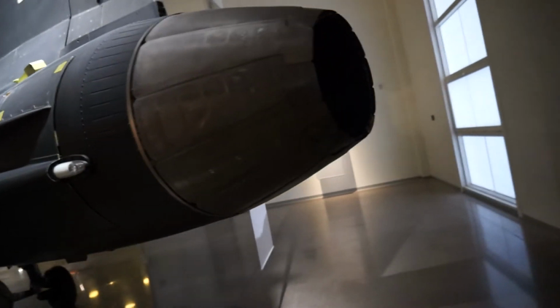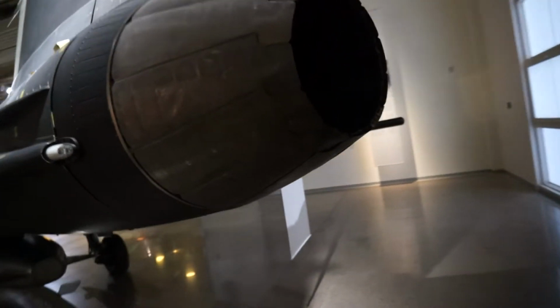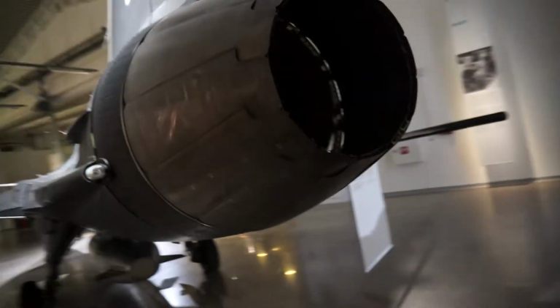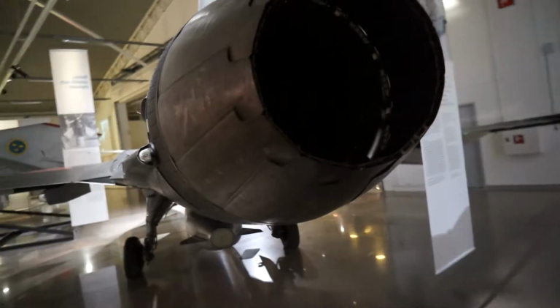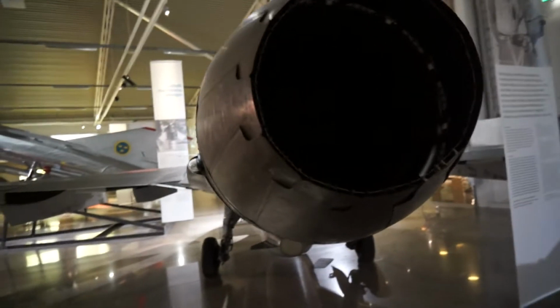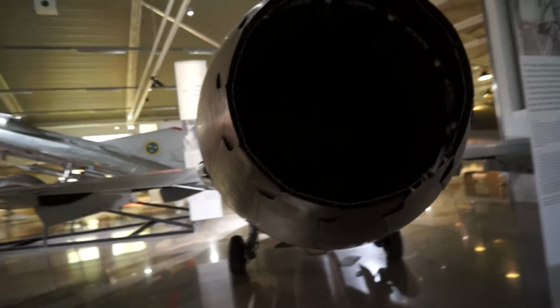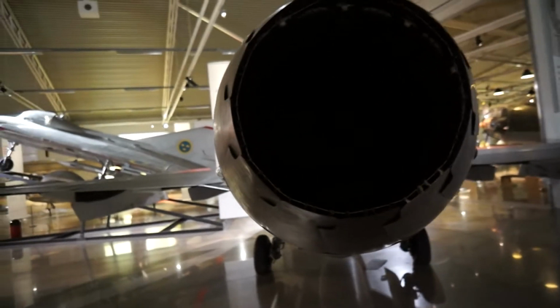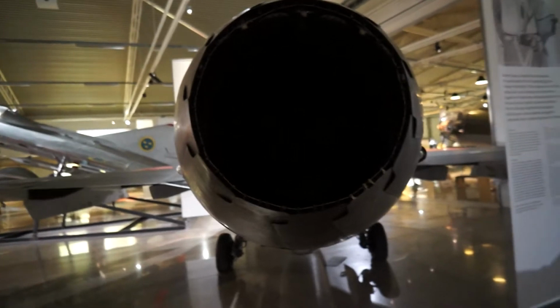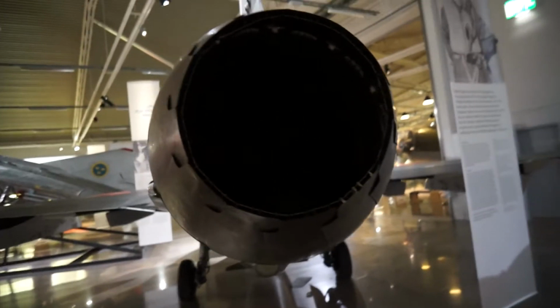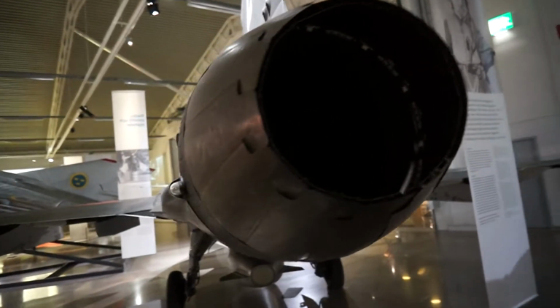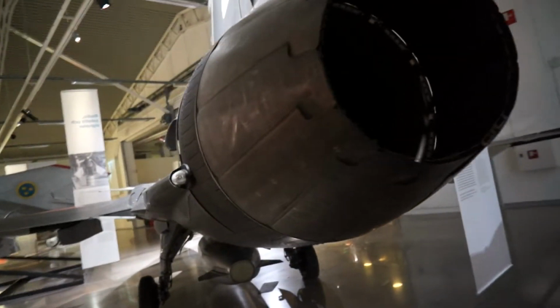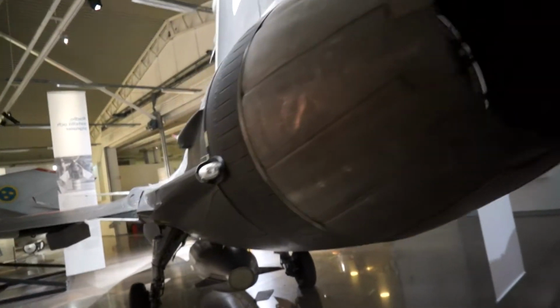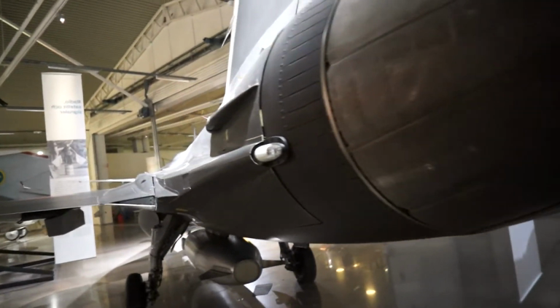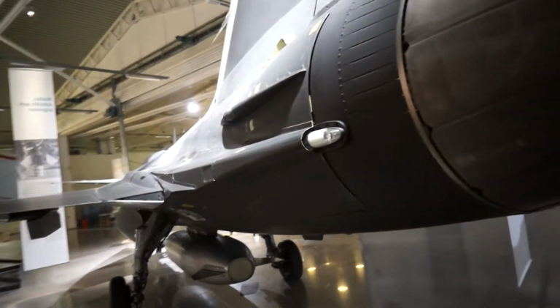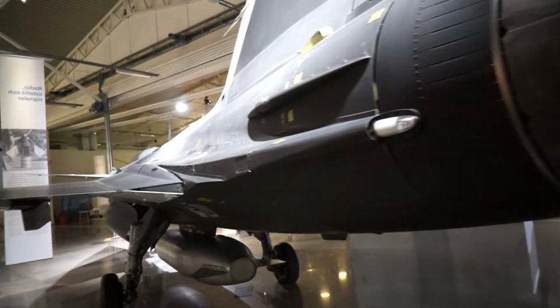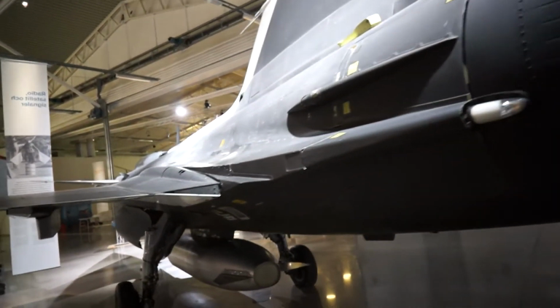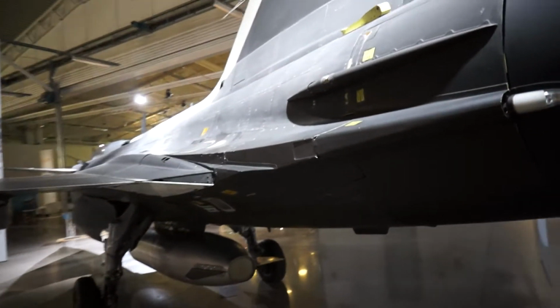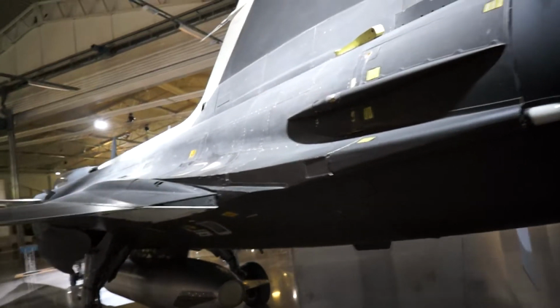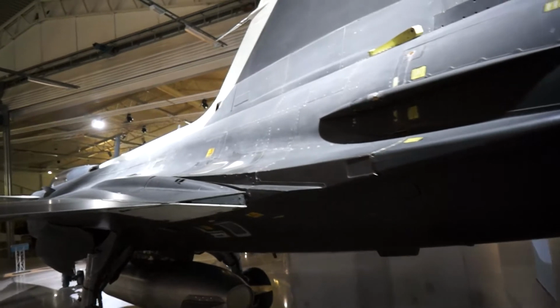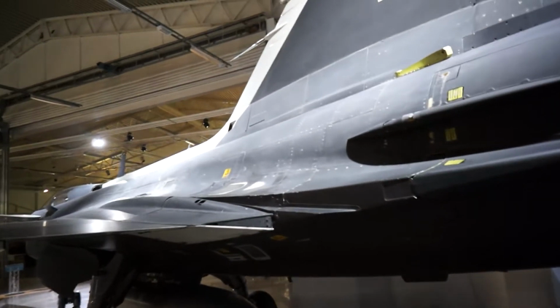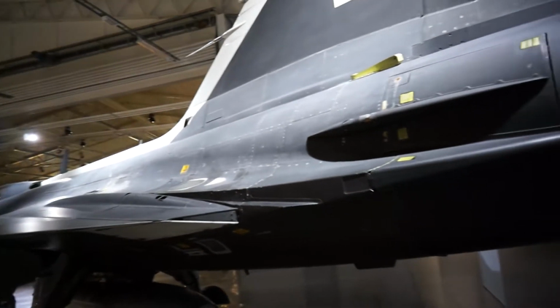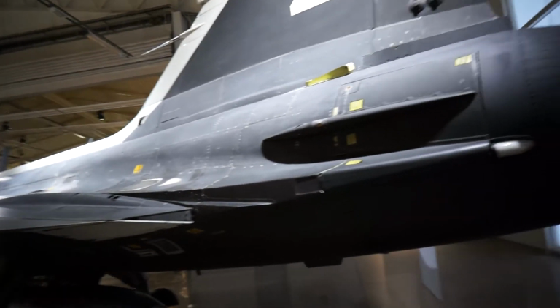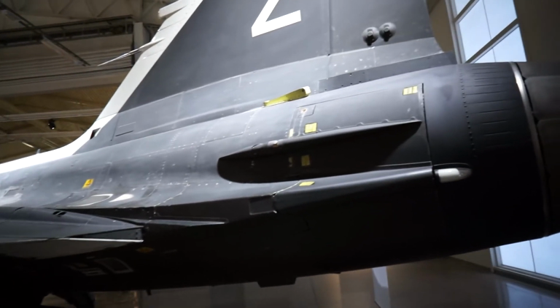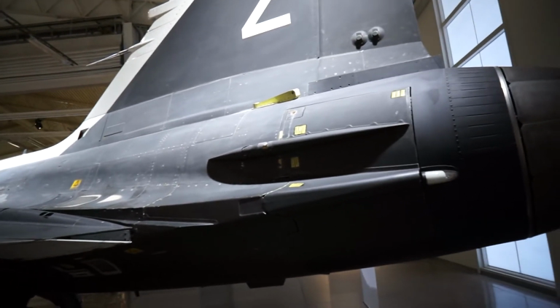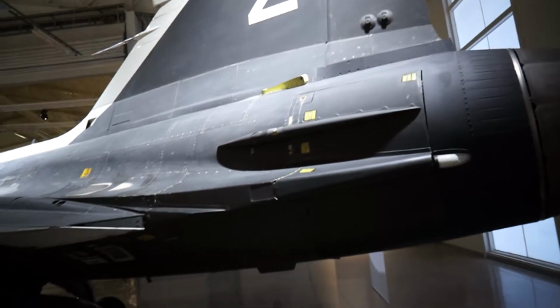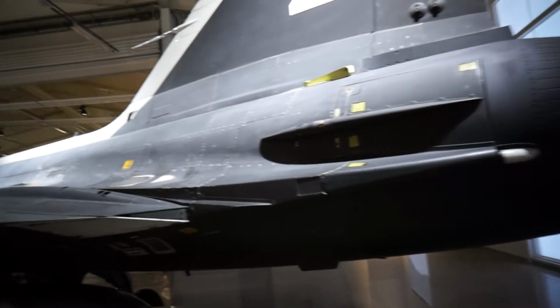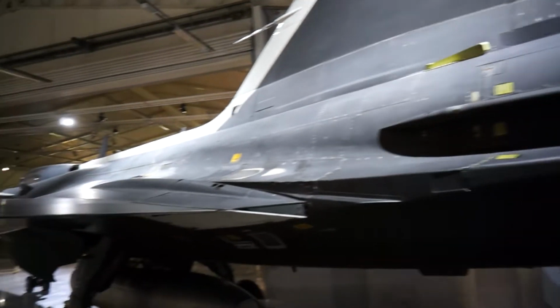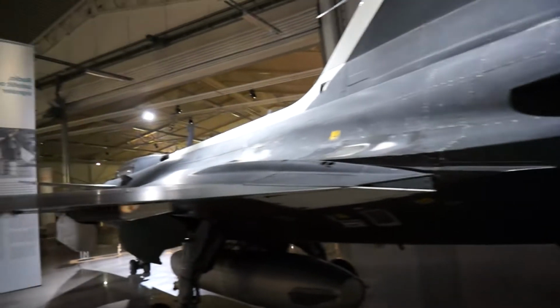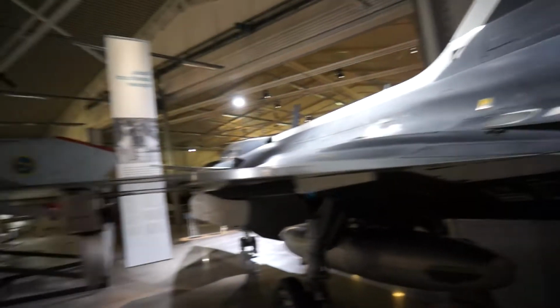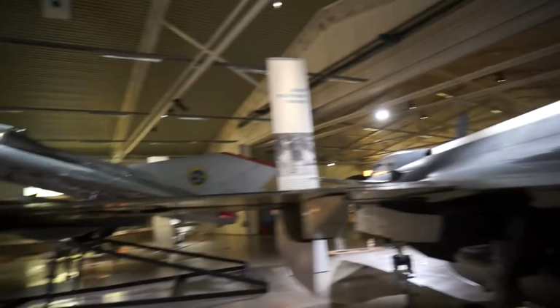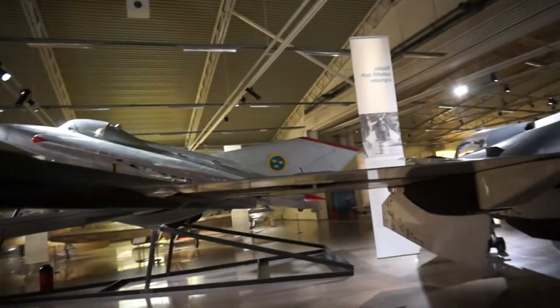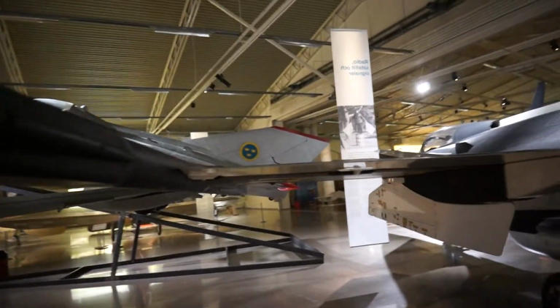It's got a single engine. Sweden has only had single-engine planes in our Air Force mainstay. Let's move around here a little bit.